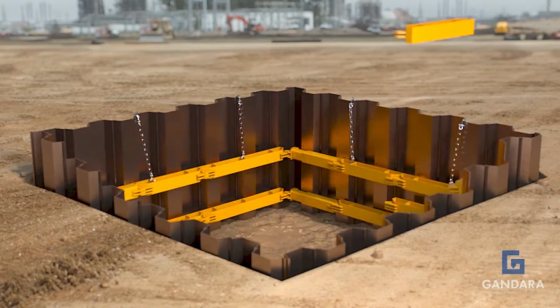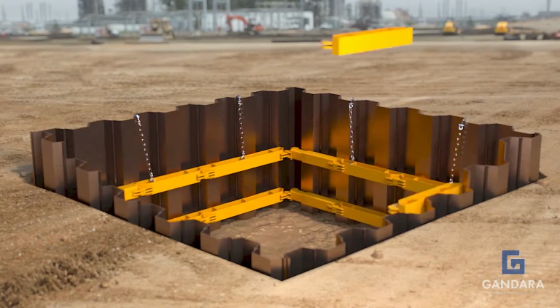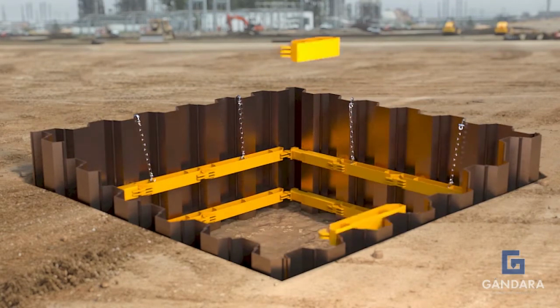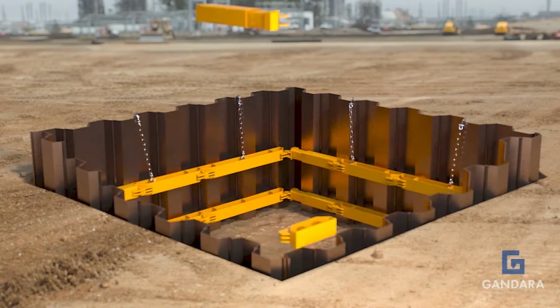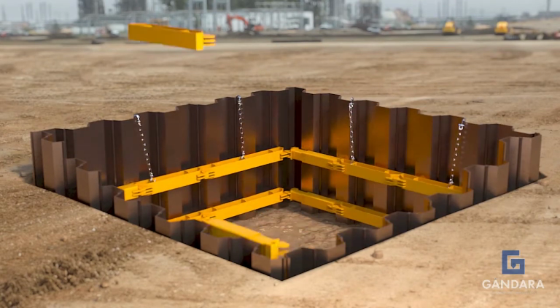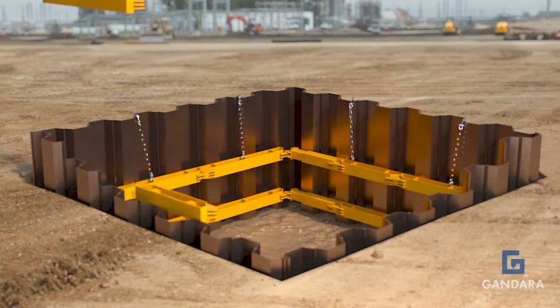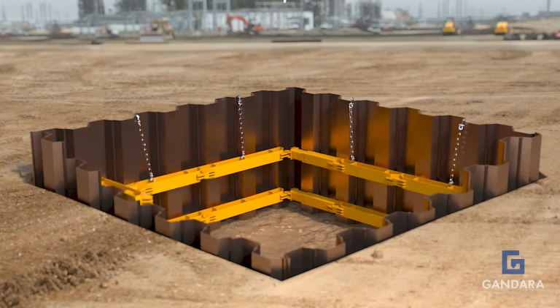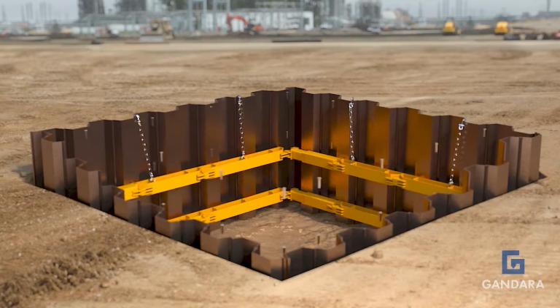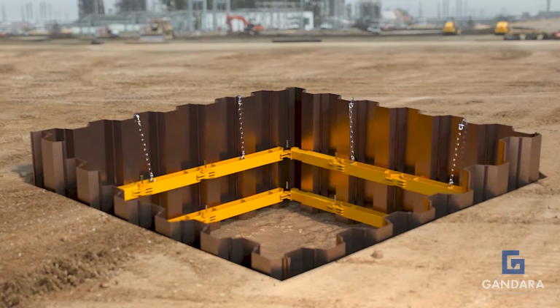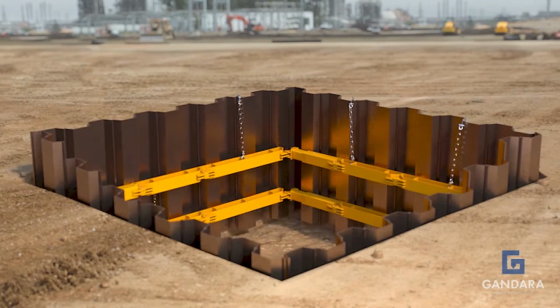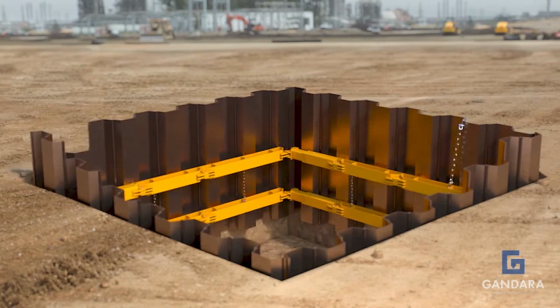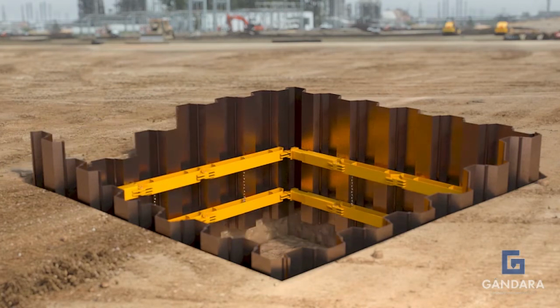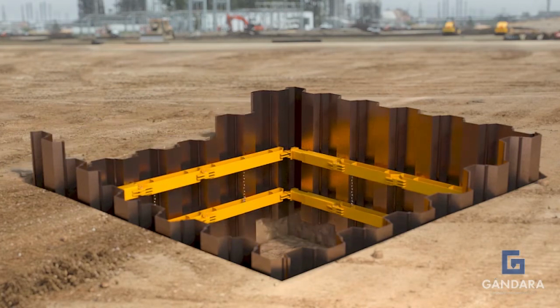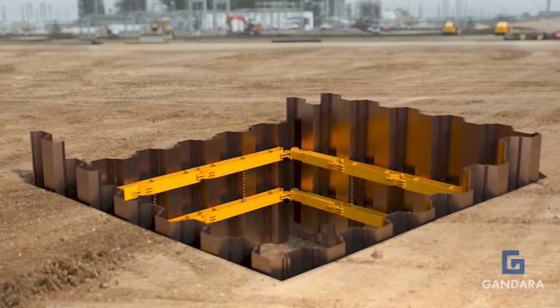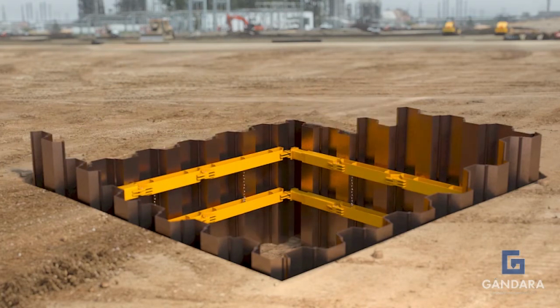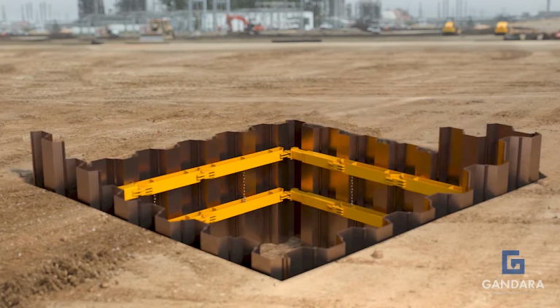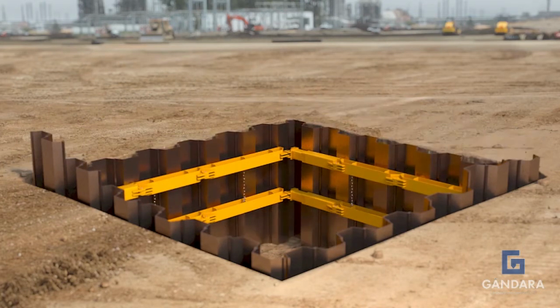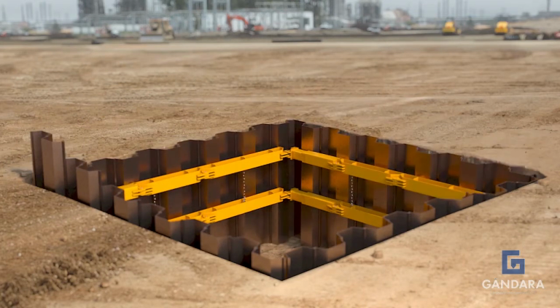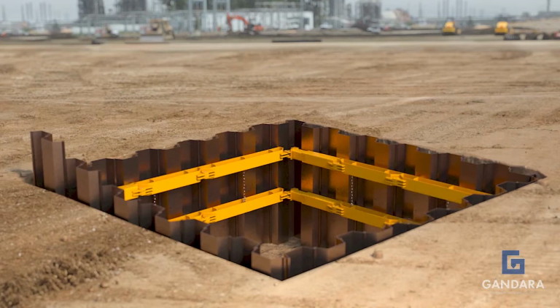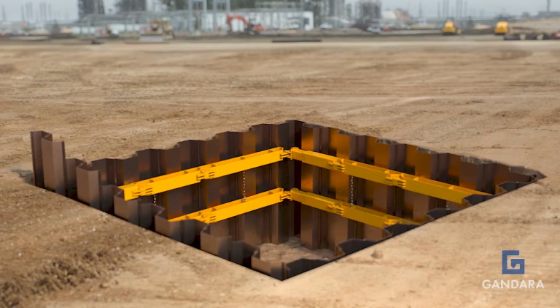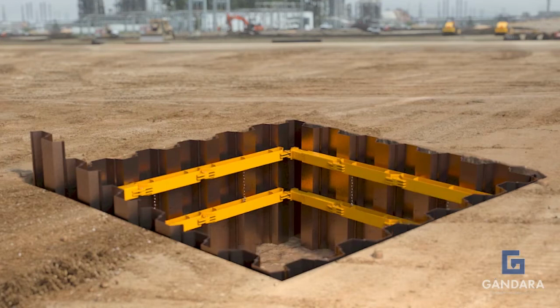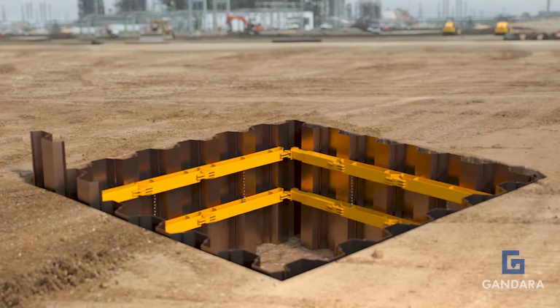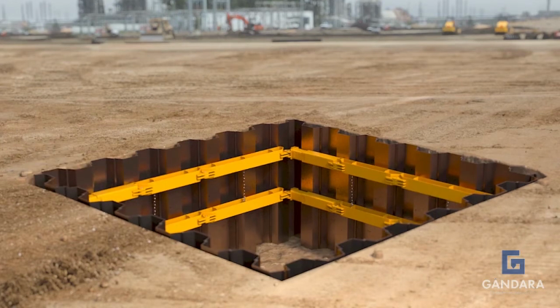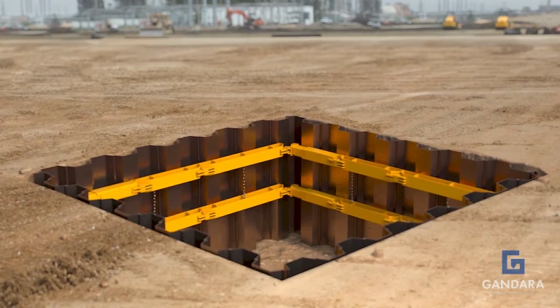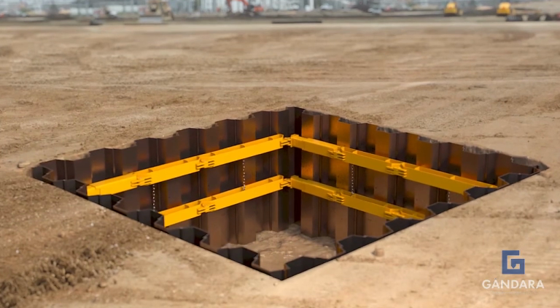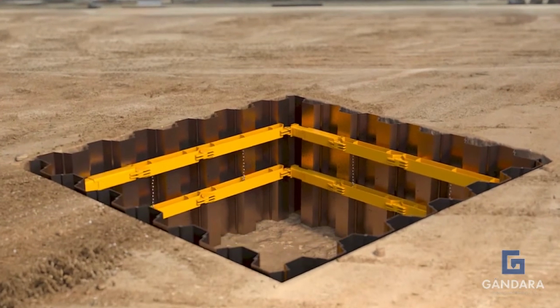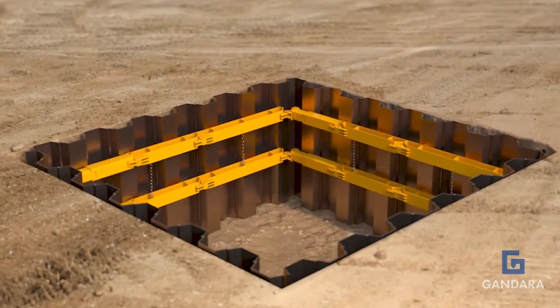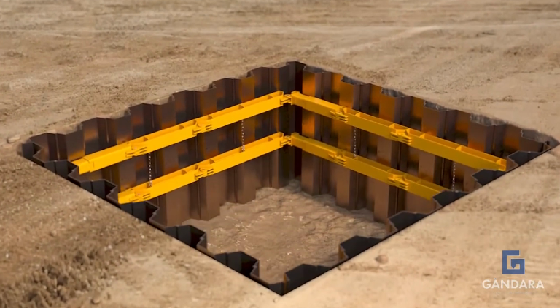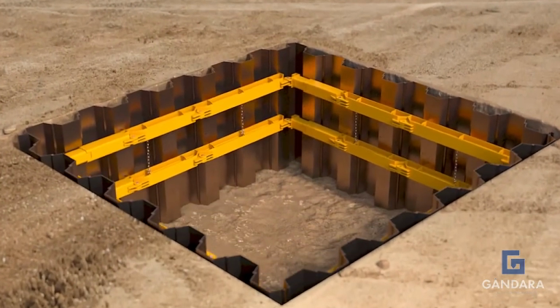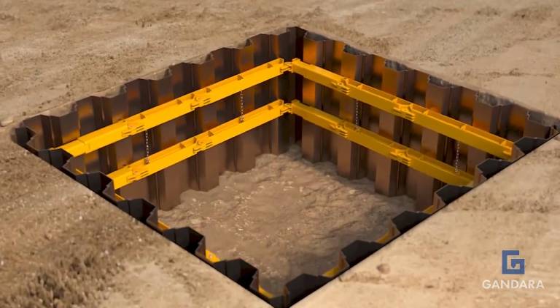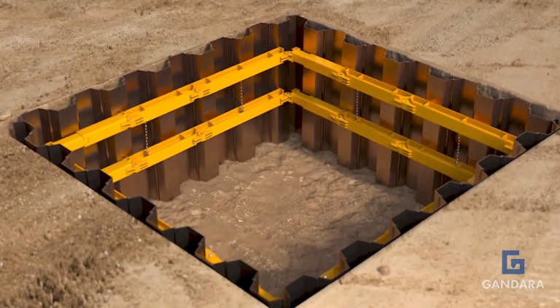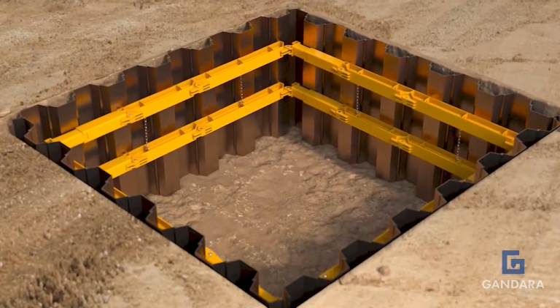Miwa series bracing is a modular bracing system. It therefore offers flexibility on site without compromising excavation safety. This saves time and money on installation and extraction.